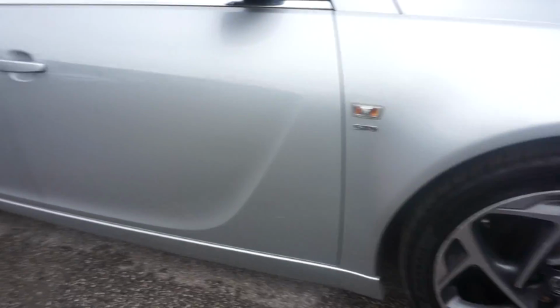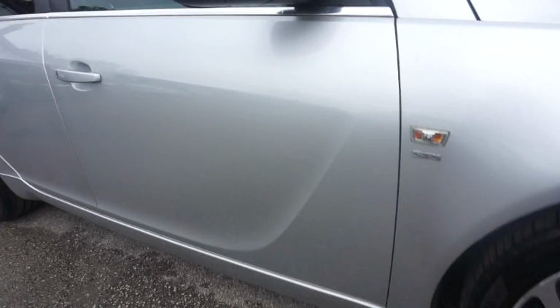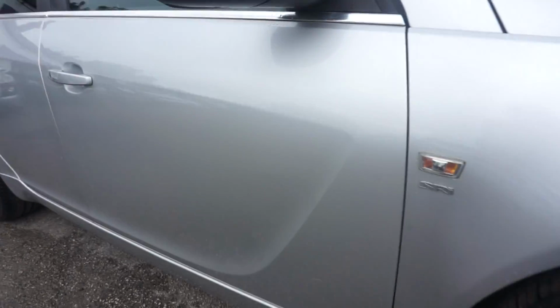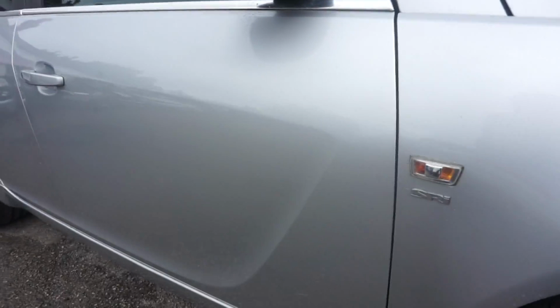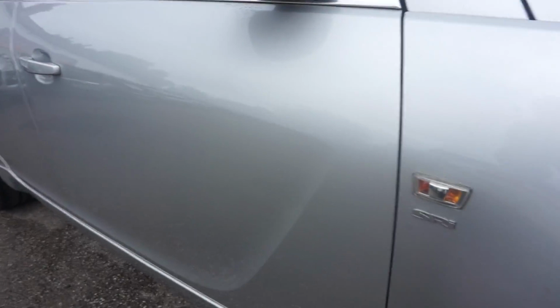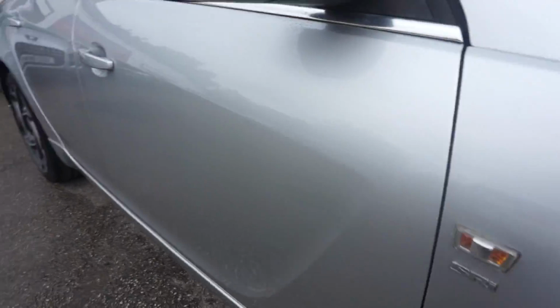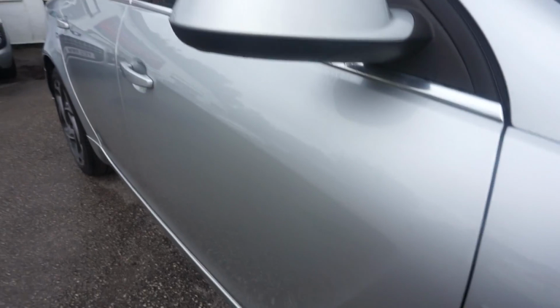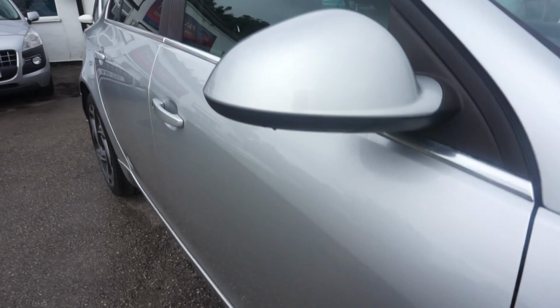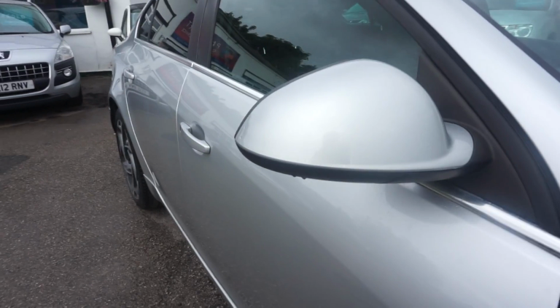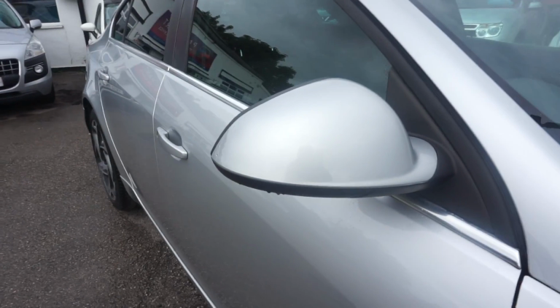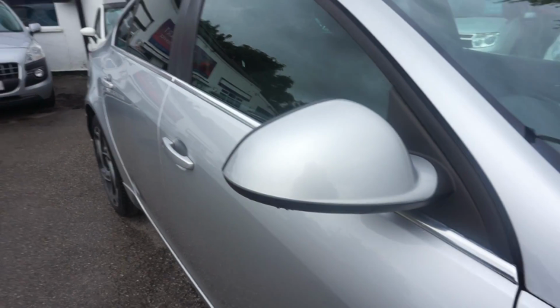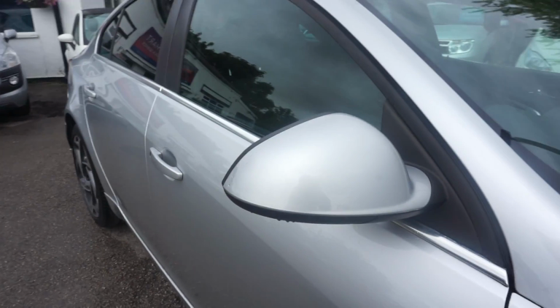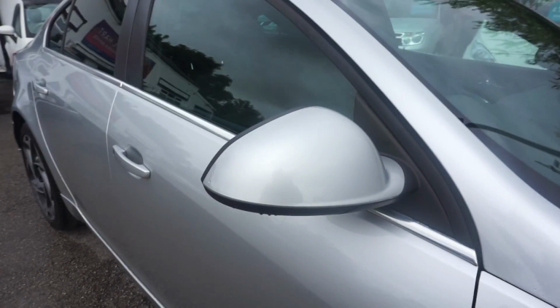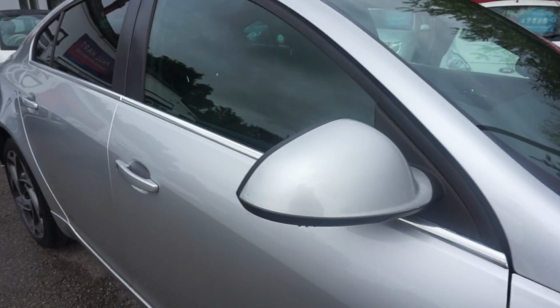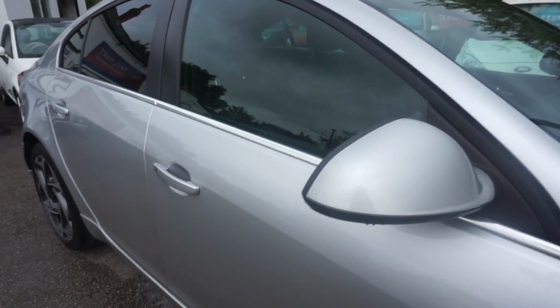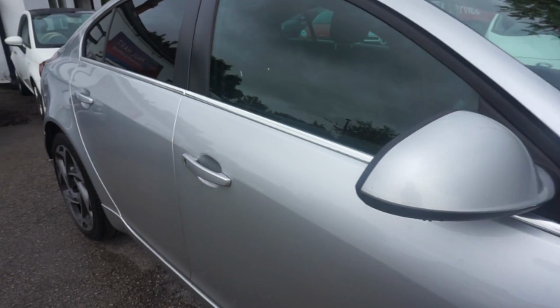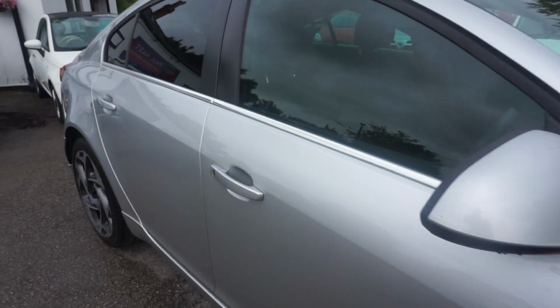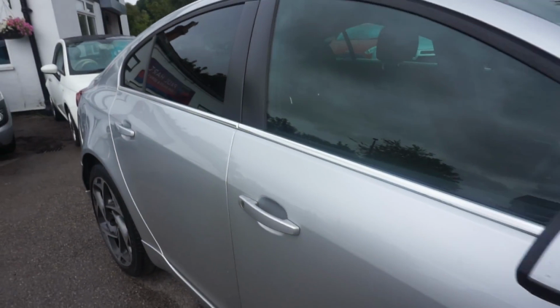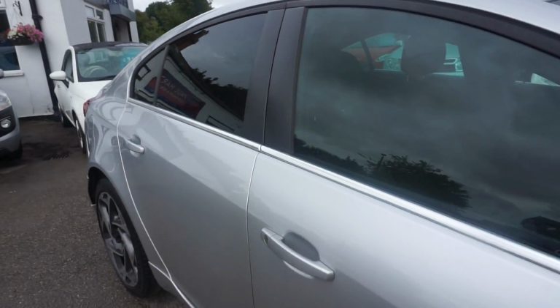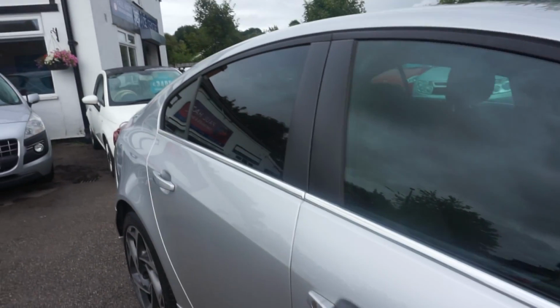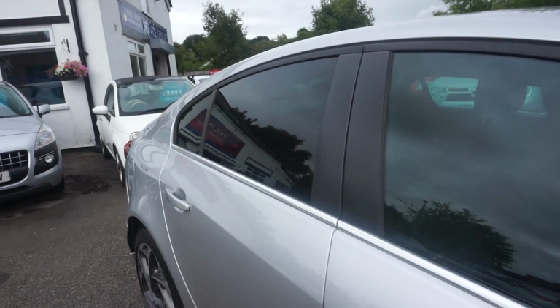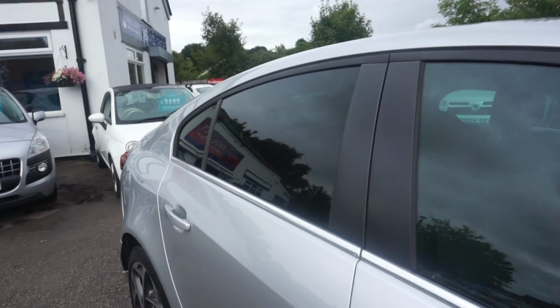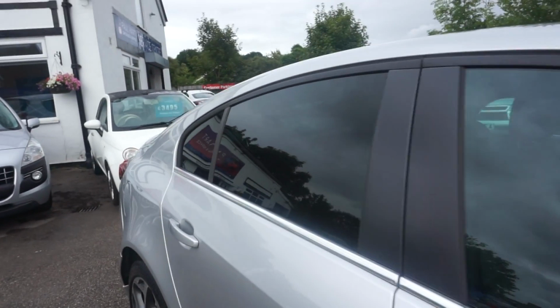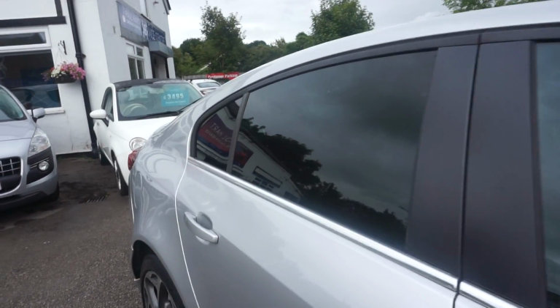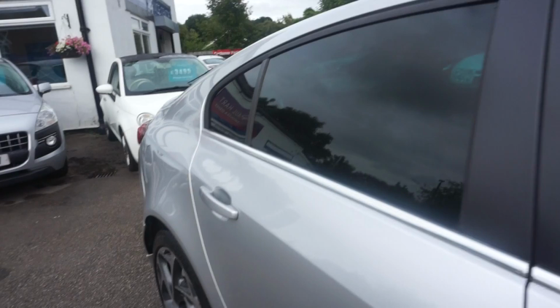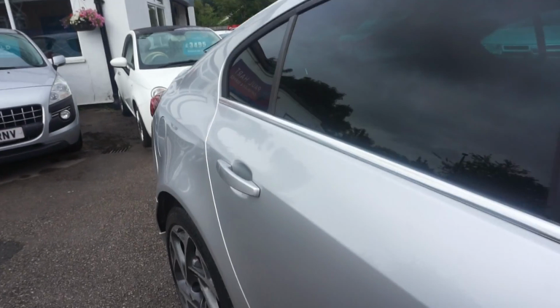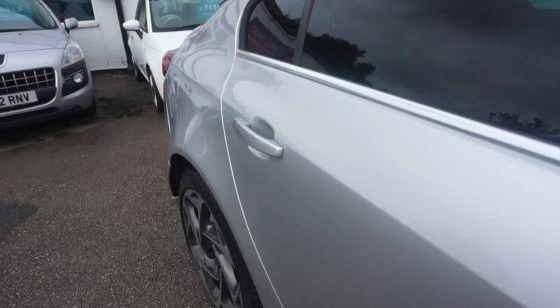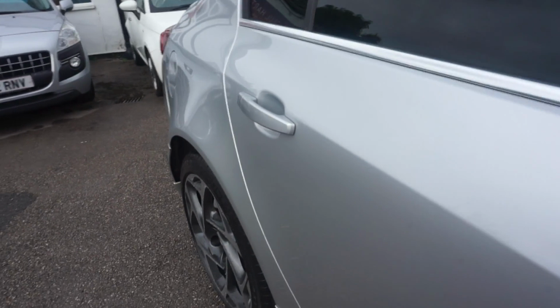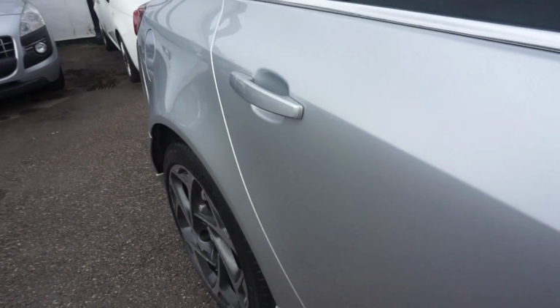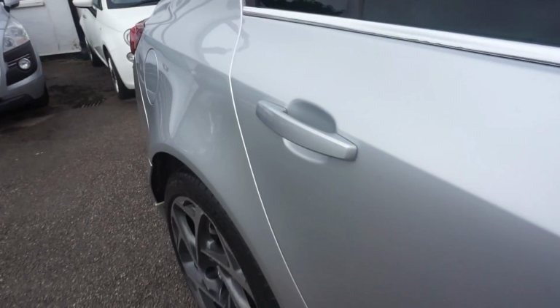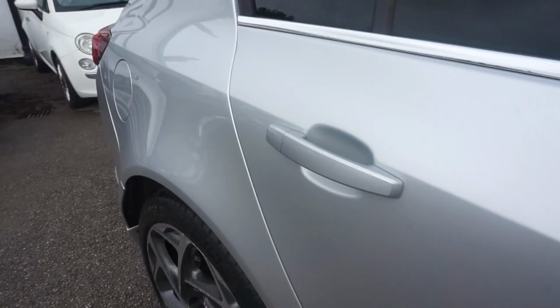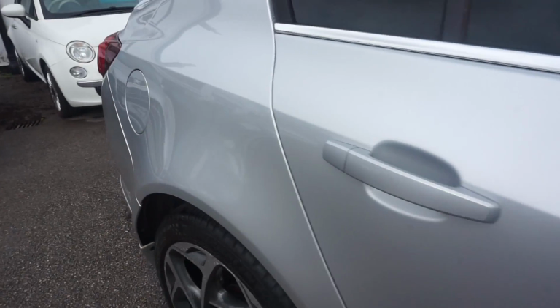We've got these nice 19 inch diamond cut and anthracite alloy wheels. We've got the SRI badging on the side with the colour coded mirrors and the privacy glass as well. Colour coded angles.